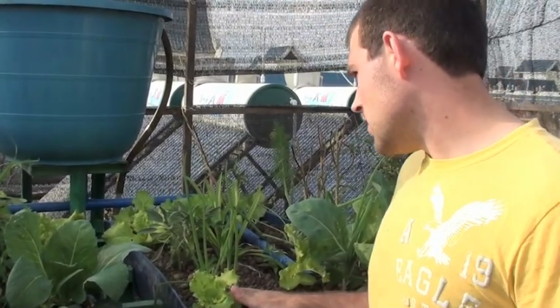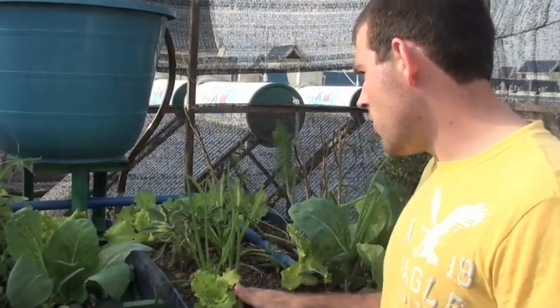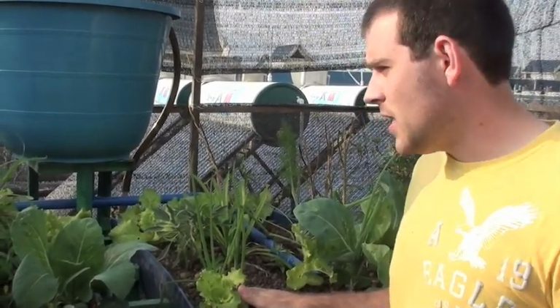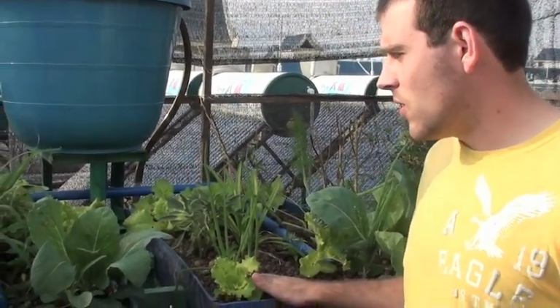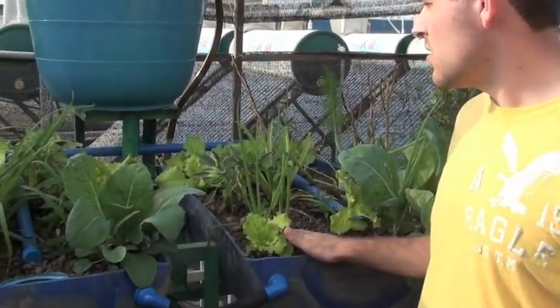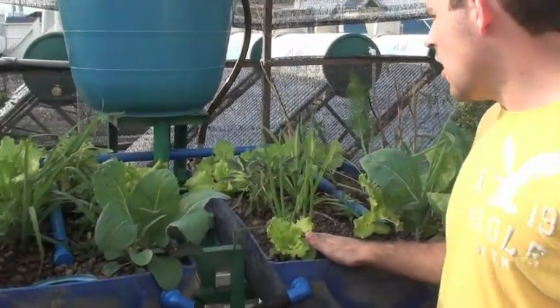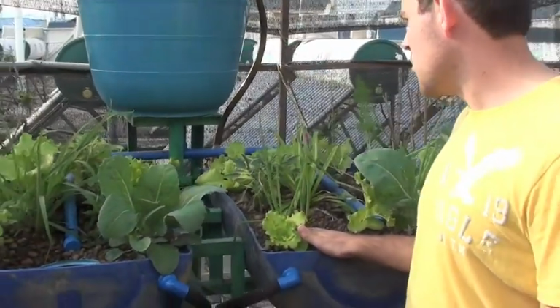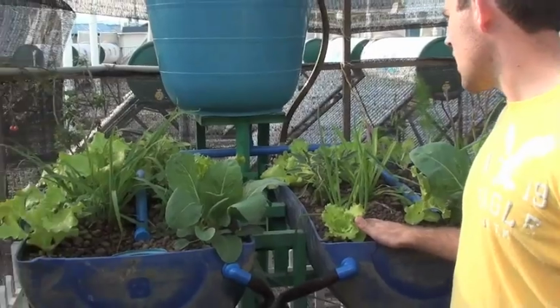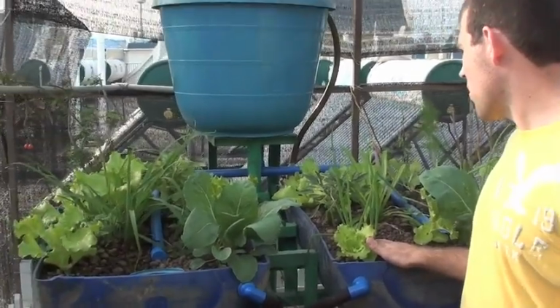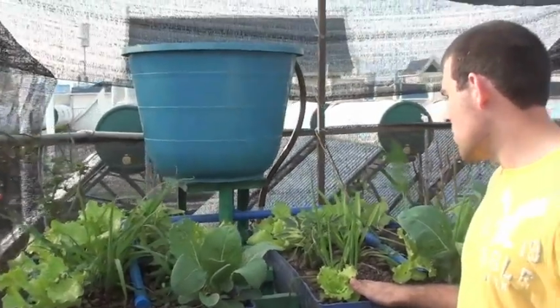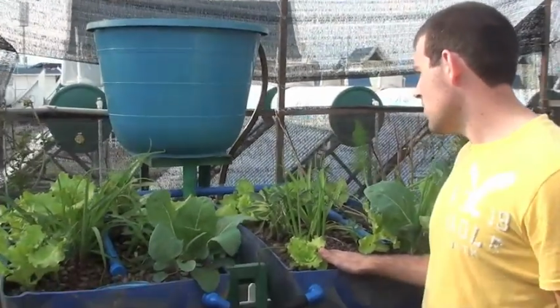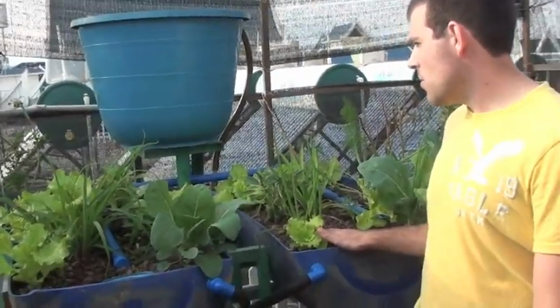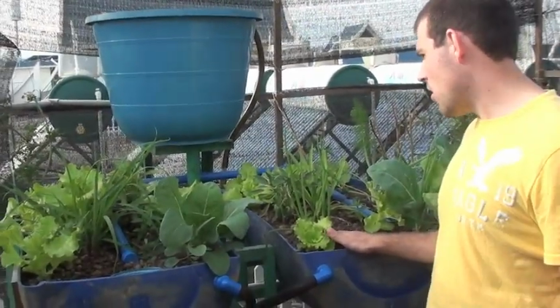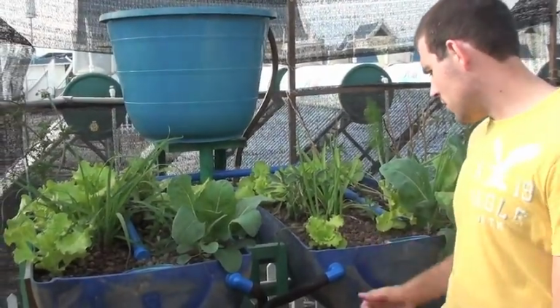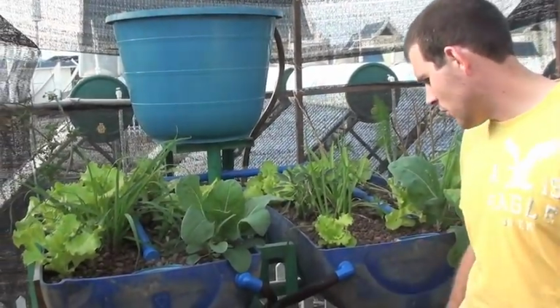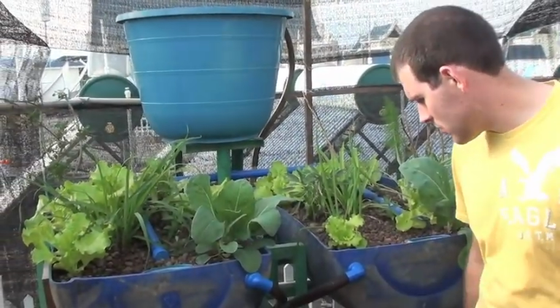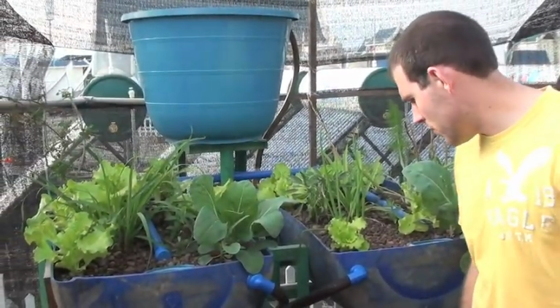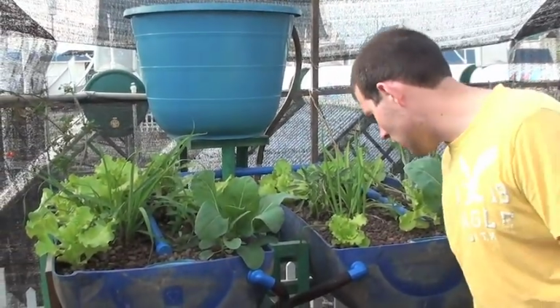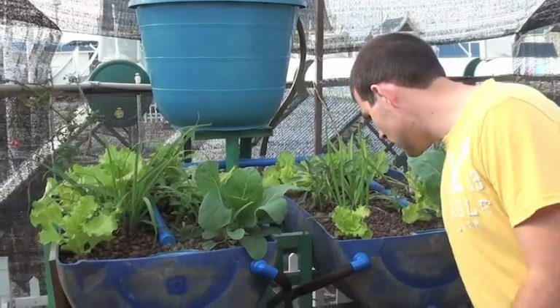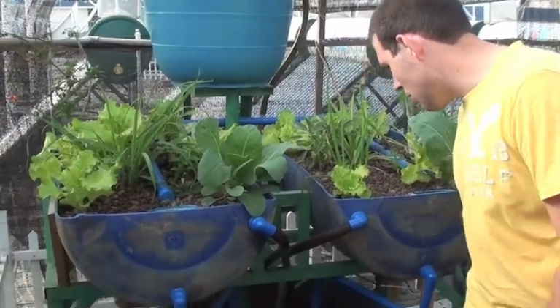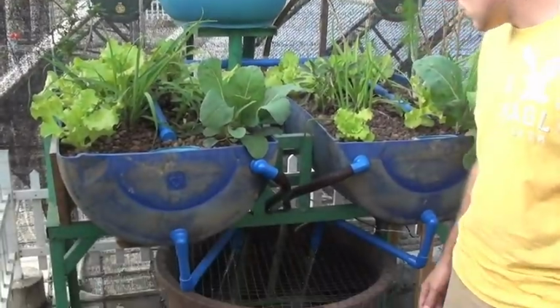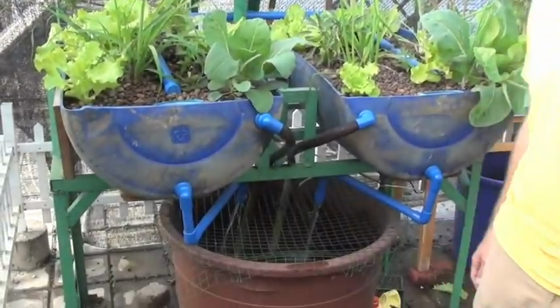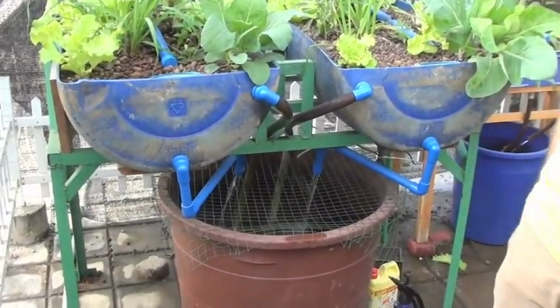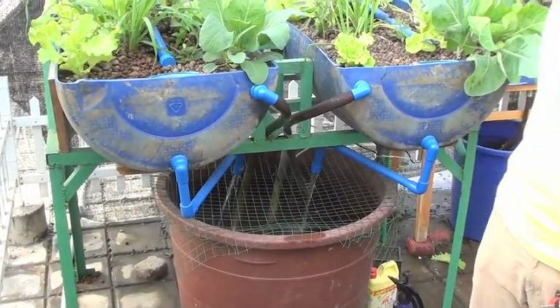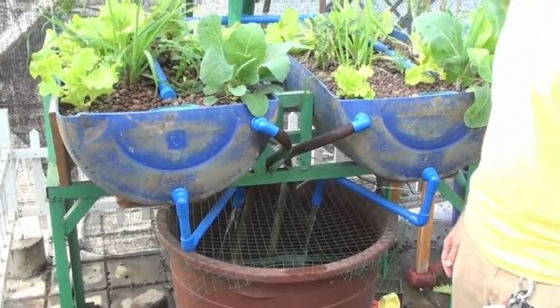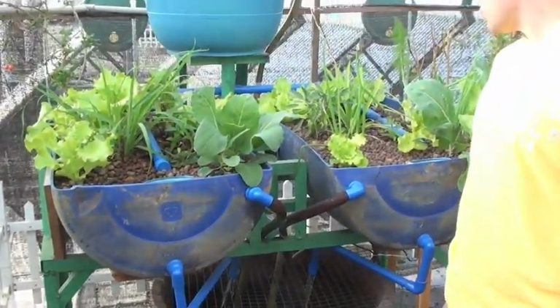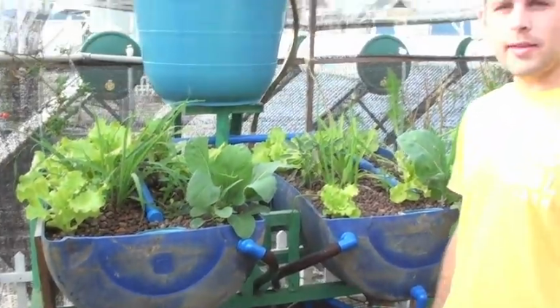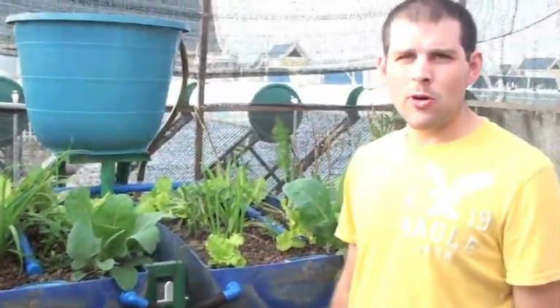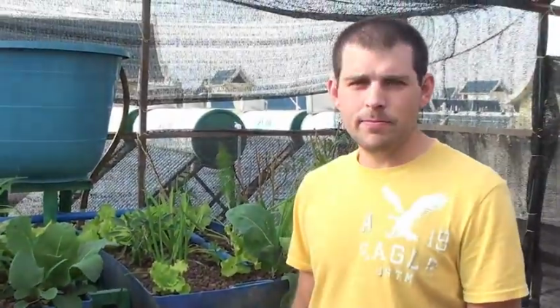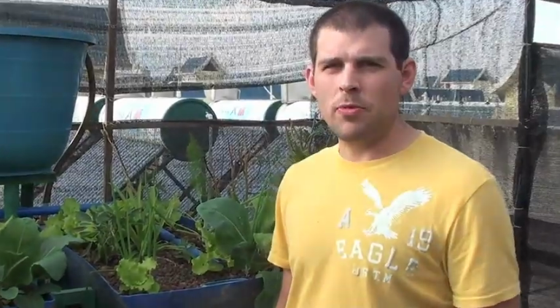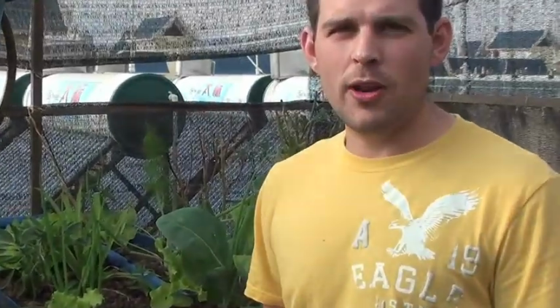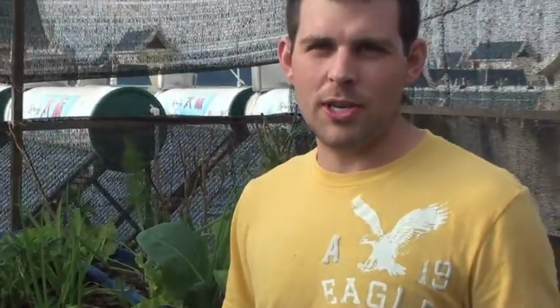Today I harvested 18 heads of lettuce. Other than that, day by day, all you're doing is throwing some food in the fish tanks and seeing these little guys grow. So that's aquaponics in Jinghong, China. Hope you enjoyed watching. Thanks.